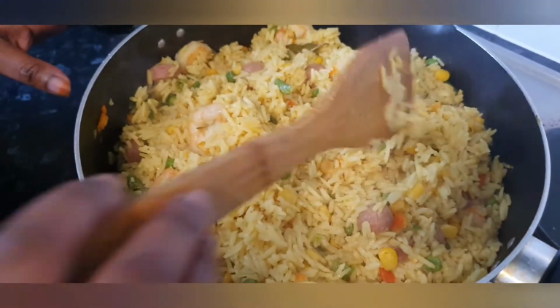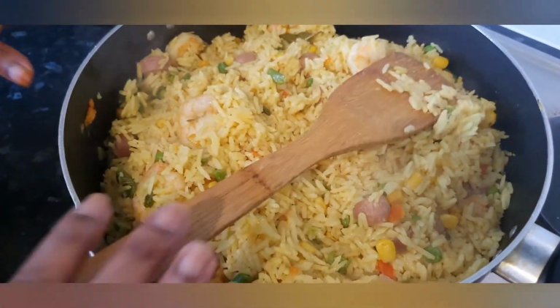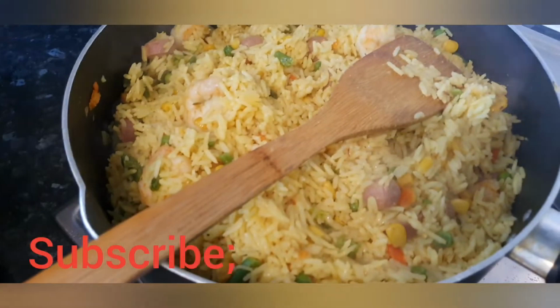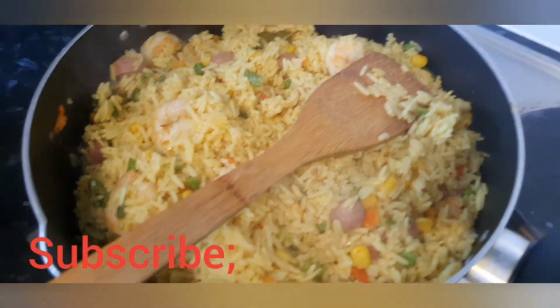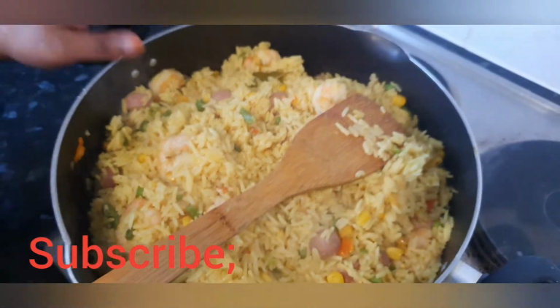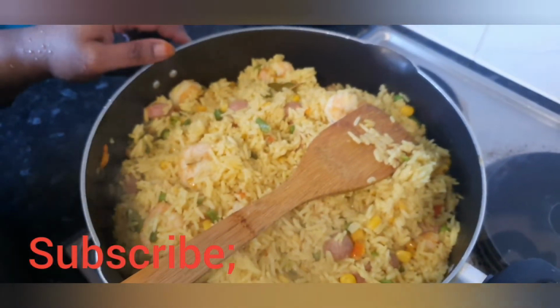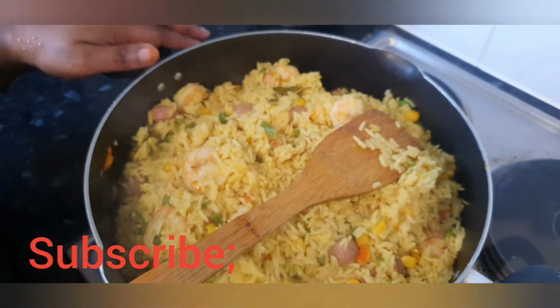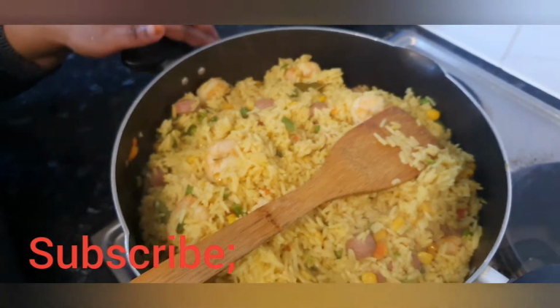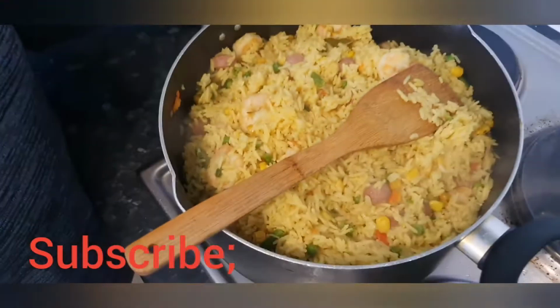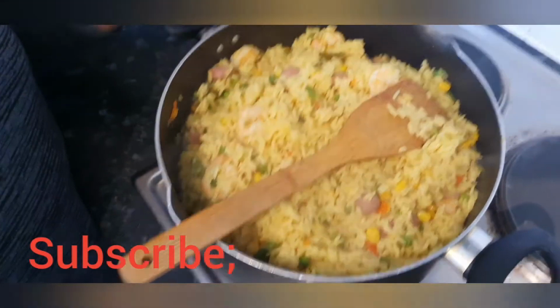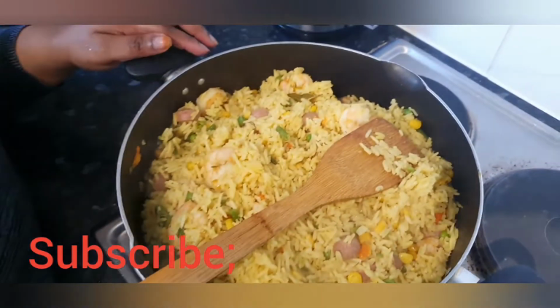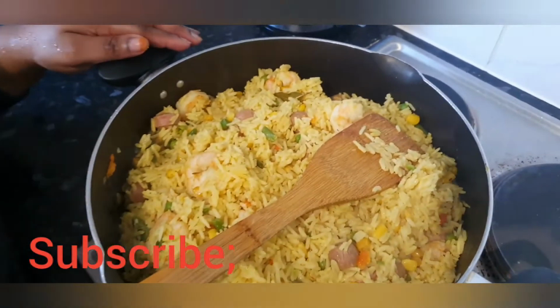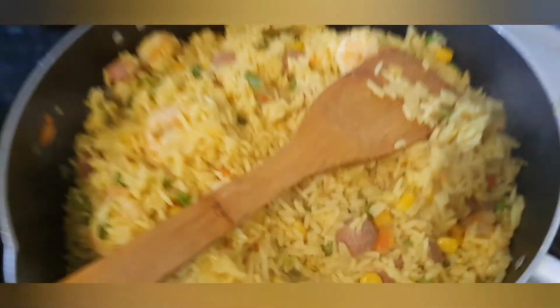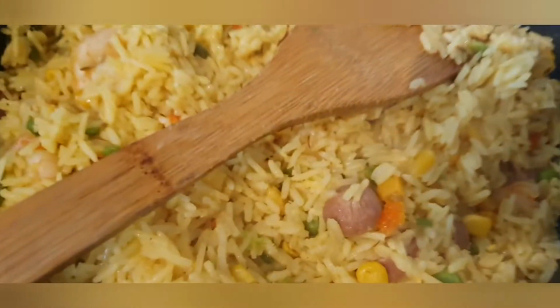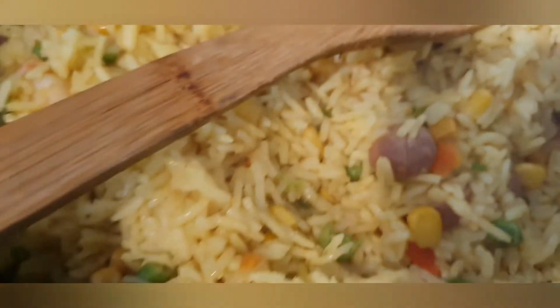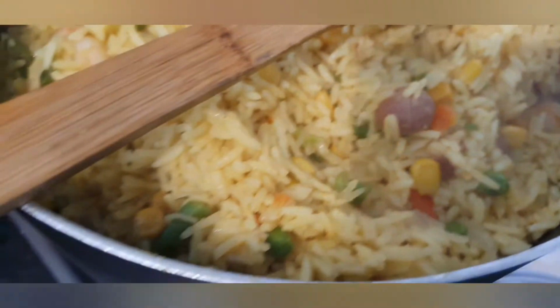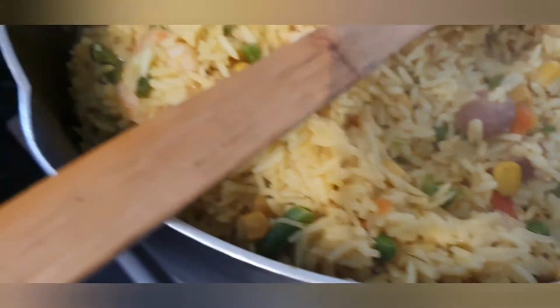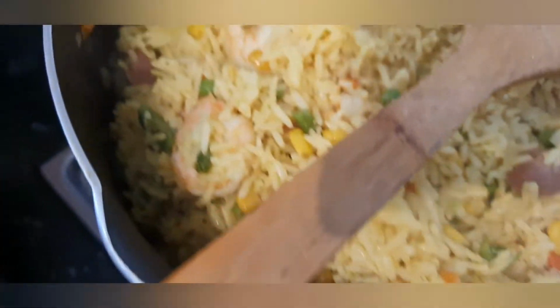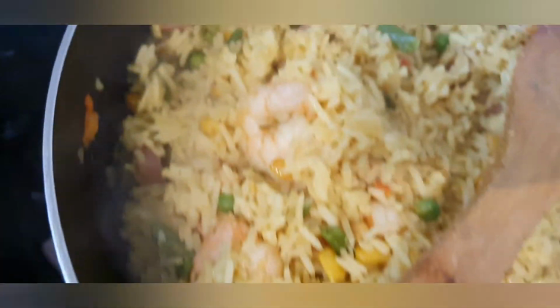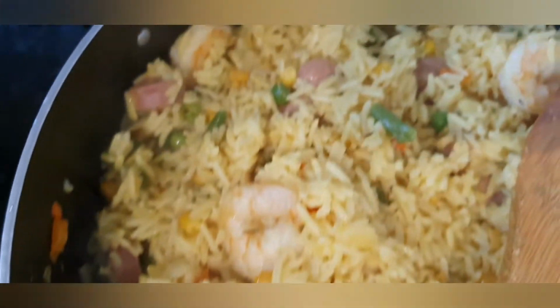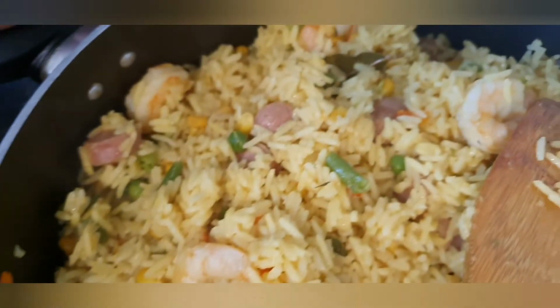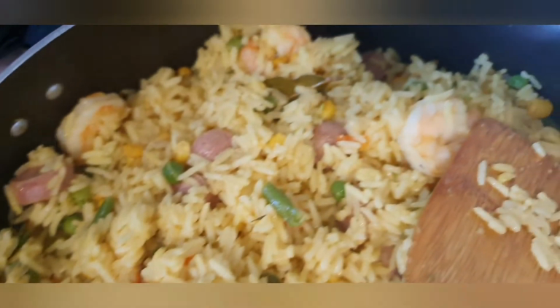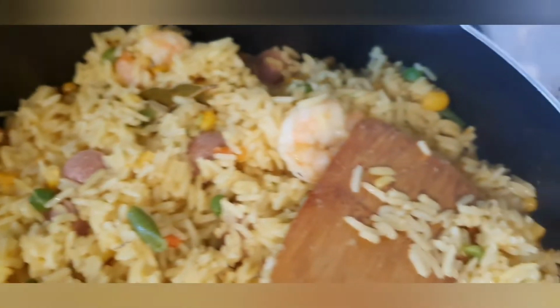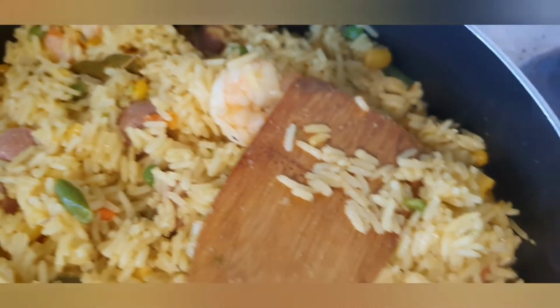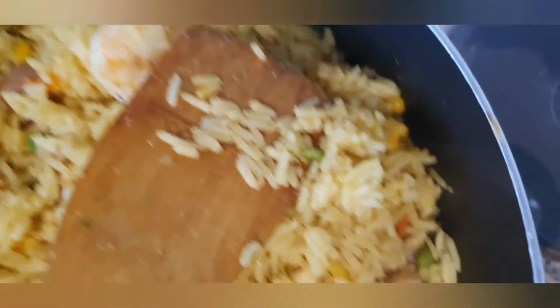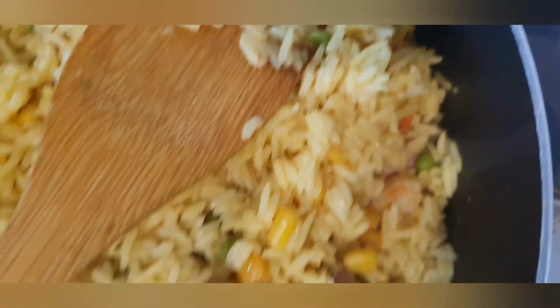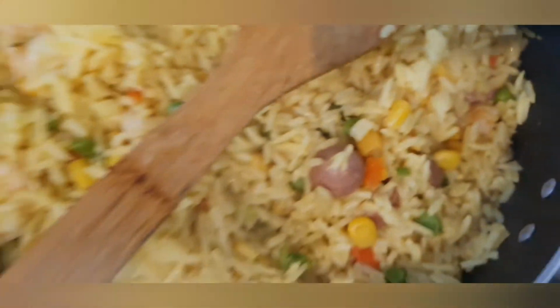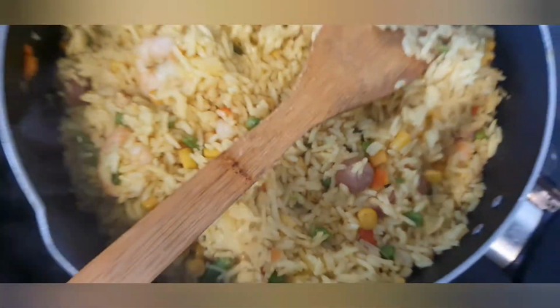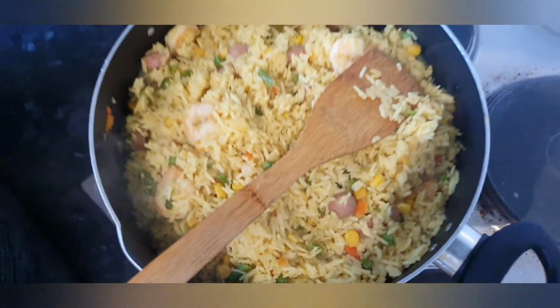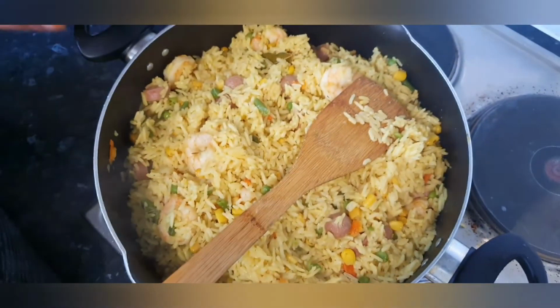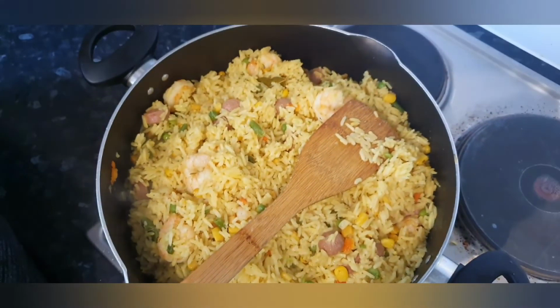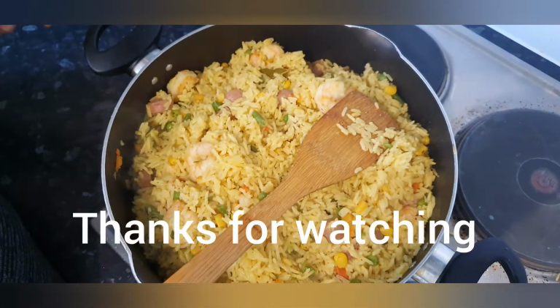If my cooking tutorial has been helpful for you, please don't forget to like, share with your friends, press the notification button, and subscribe. Thank you for watching, see you next time.